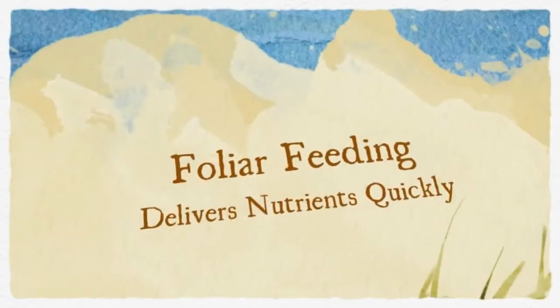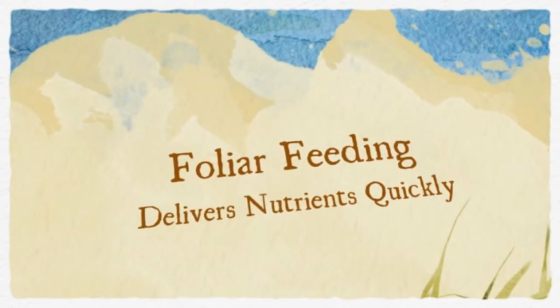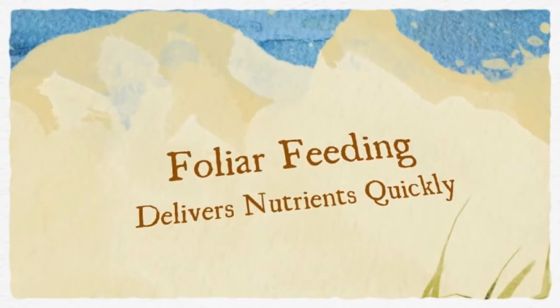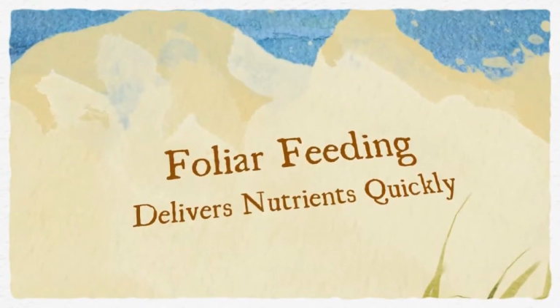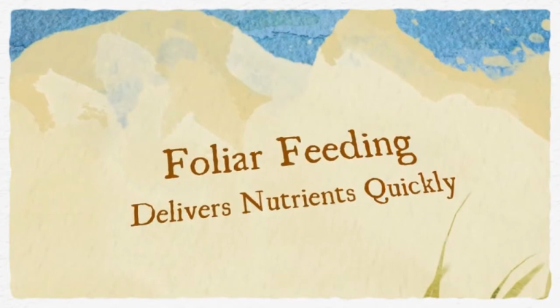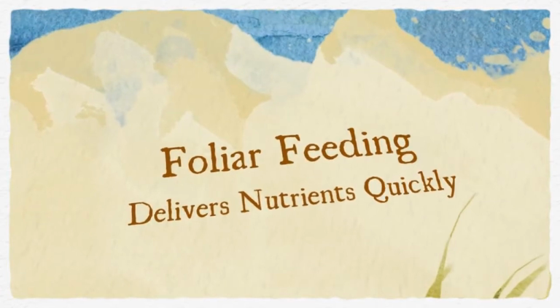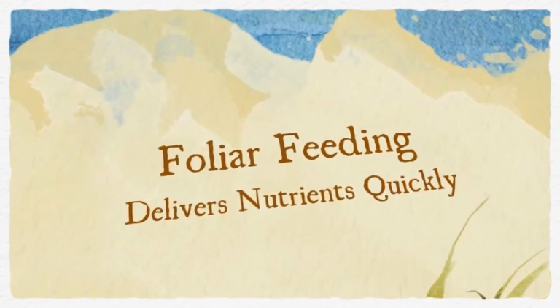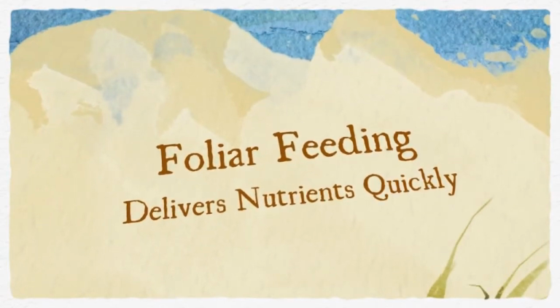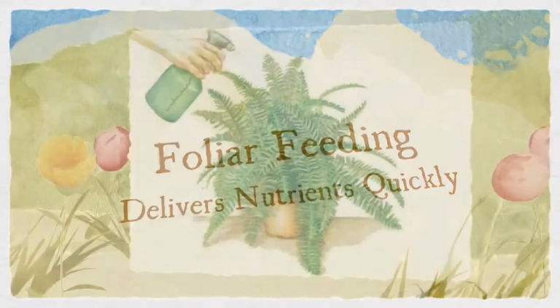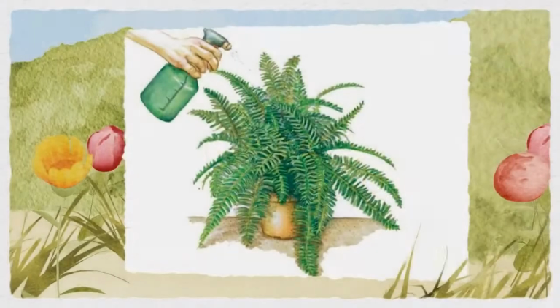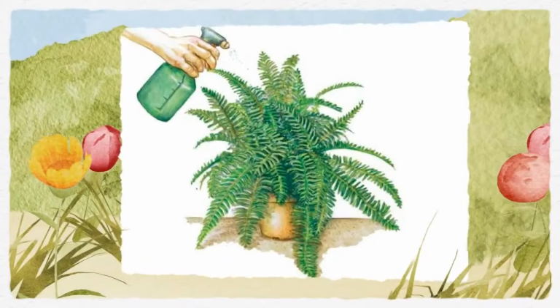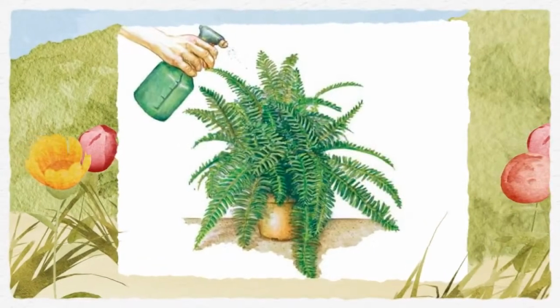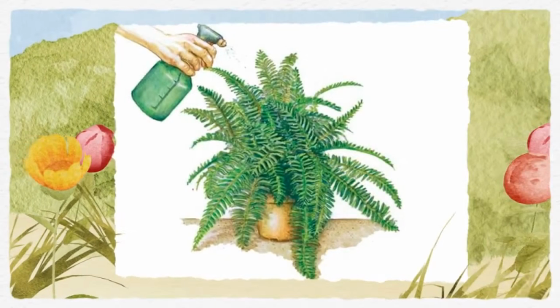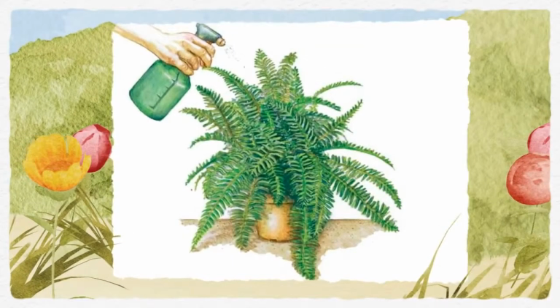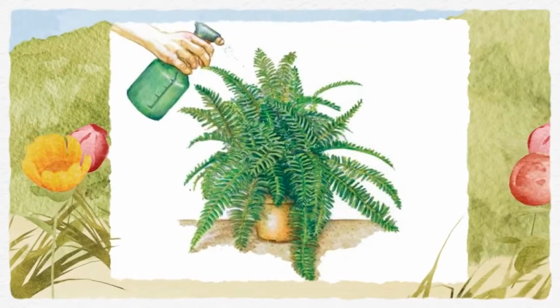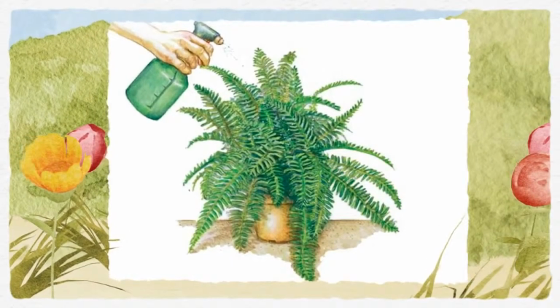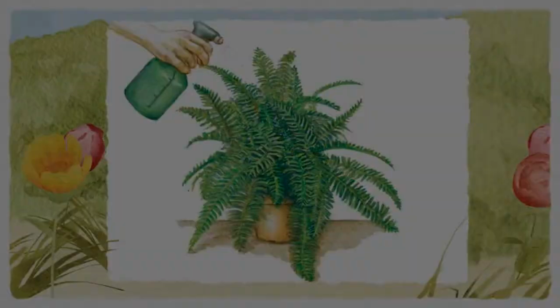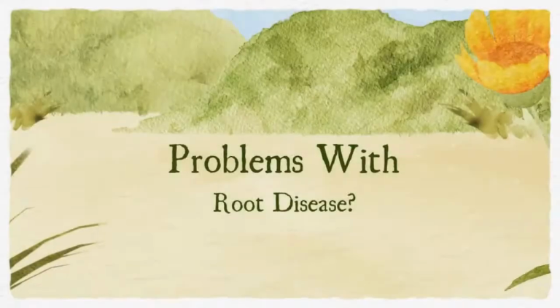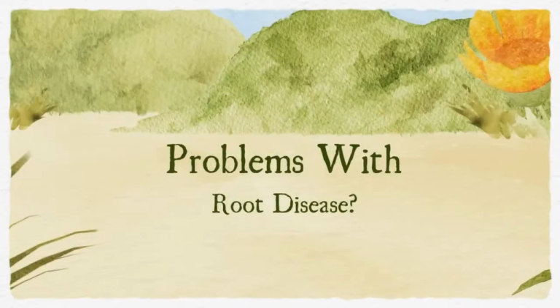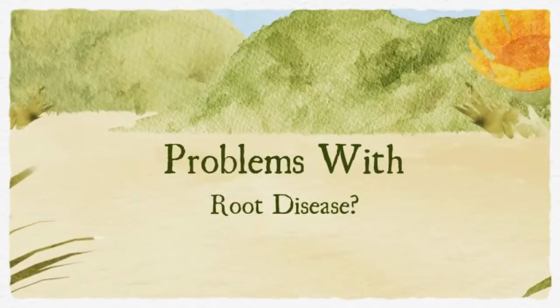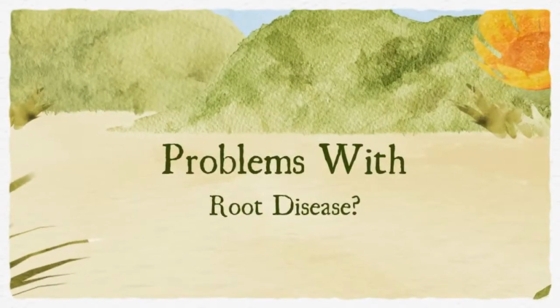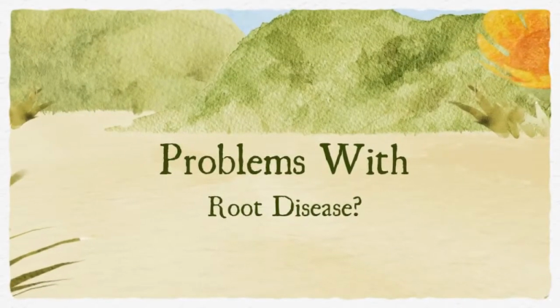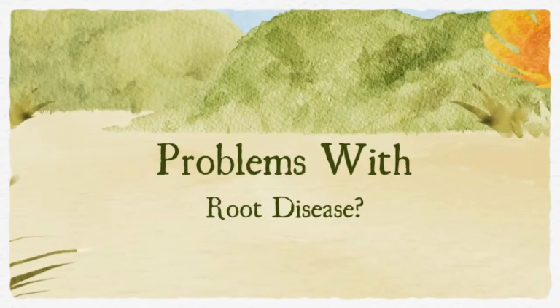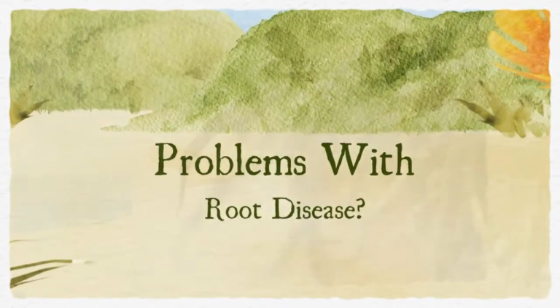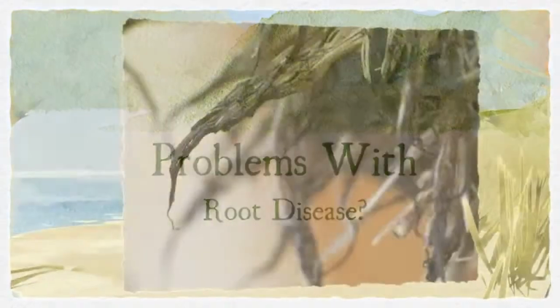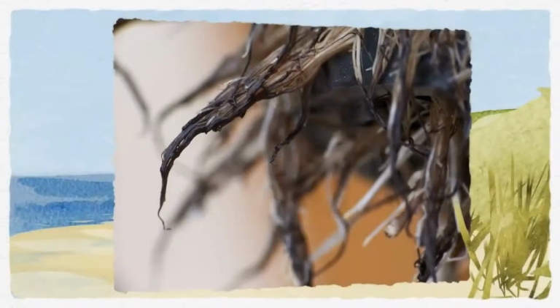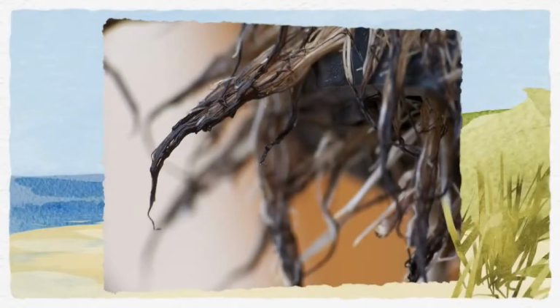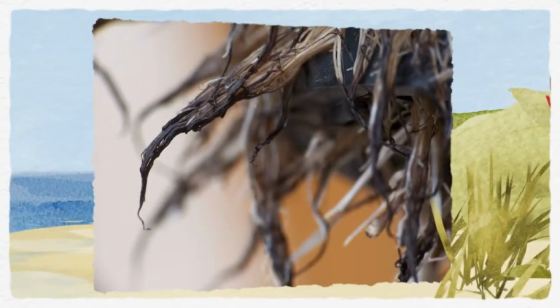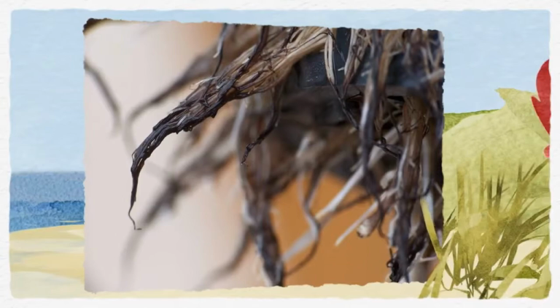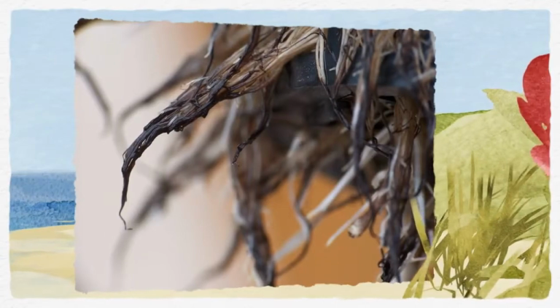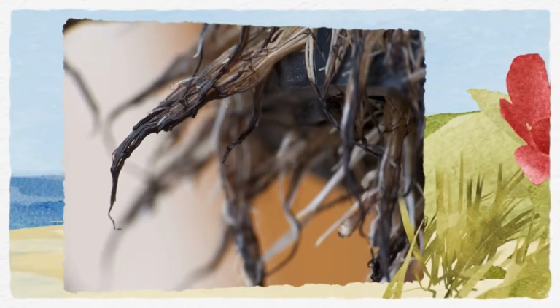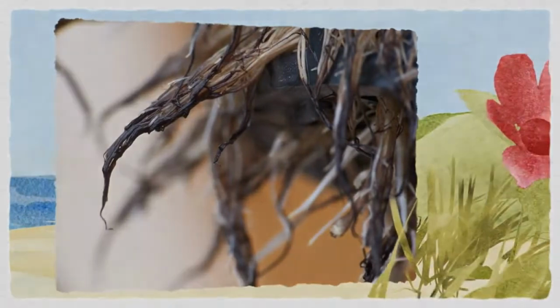There are times when problems occur that can prevent your plants from absorbing nutrients via their root systems, such as root rot caused by overwatering or incorrect nutrient temperatures.